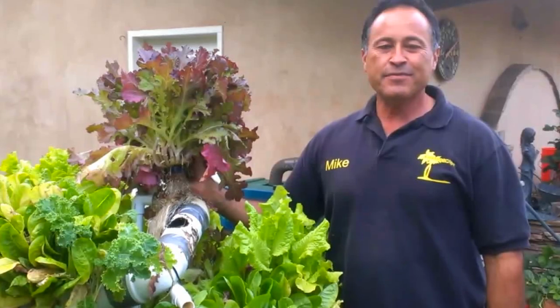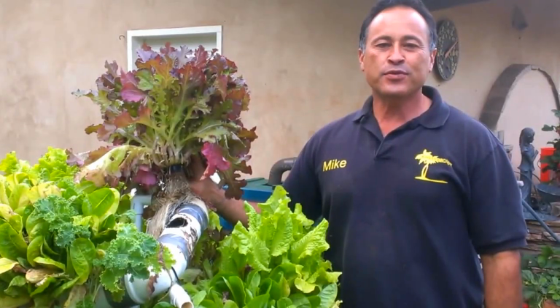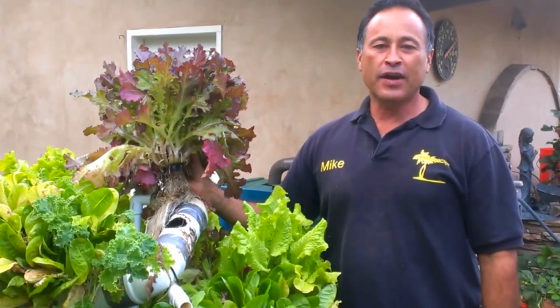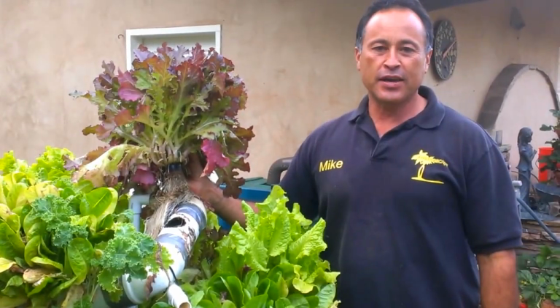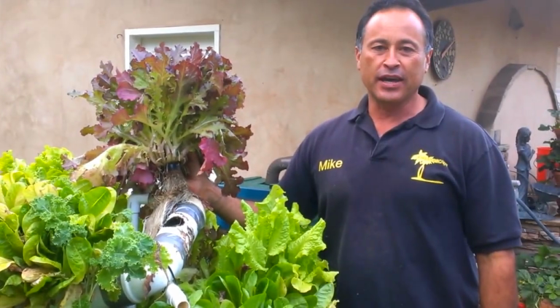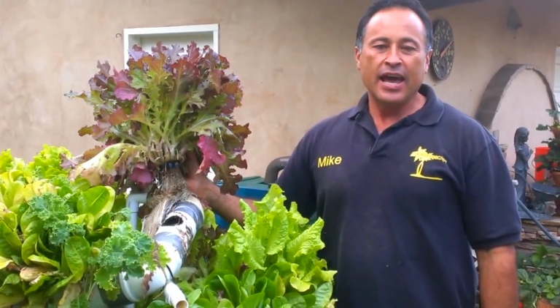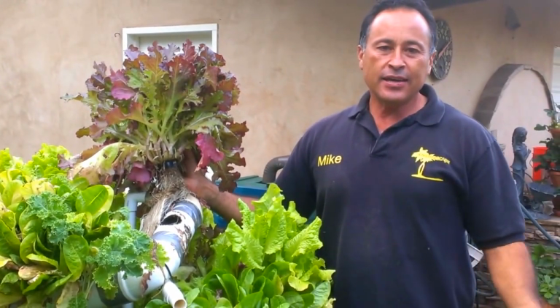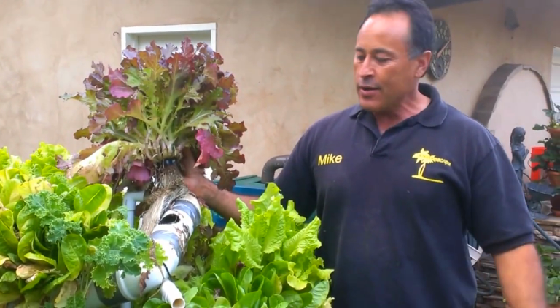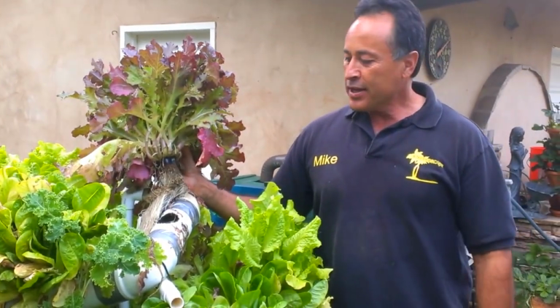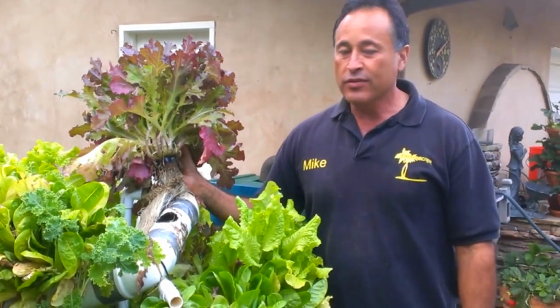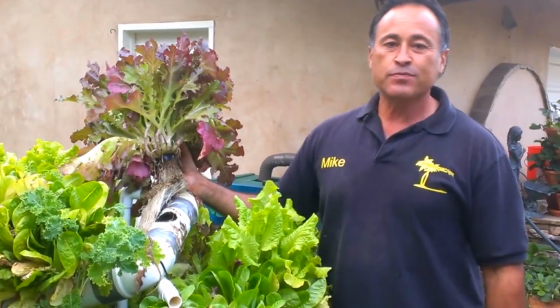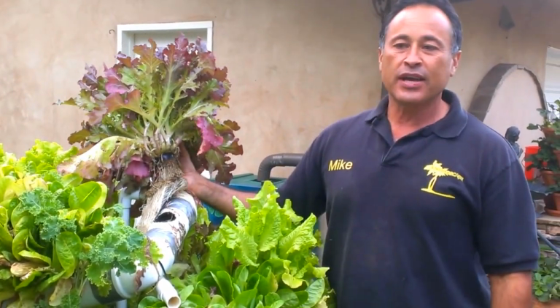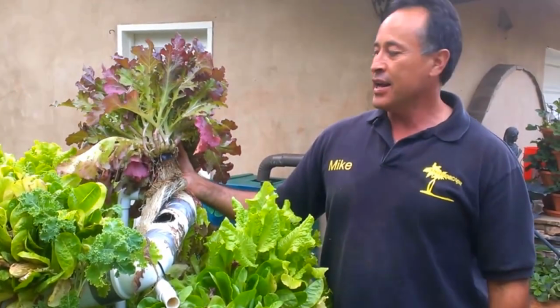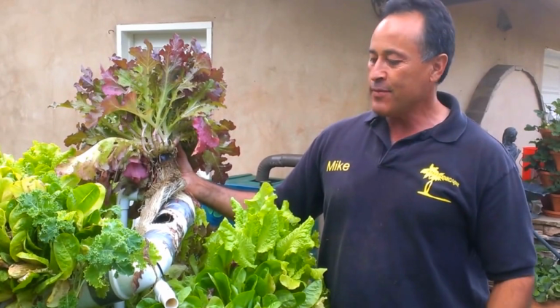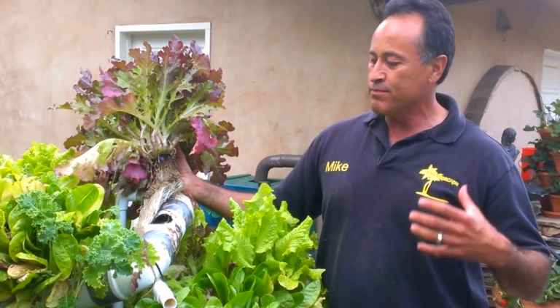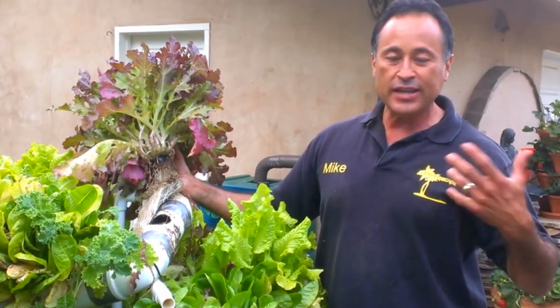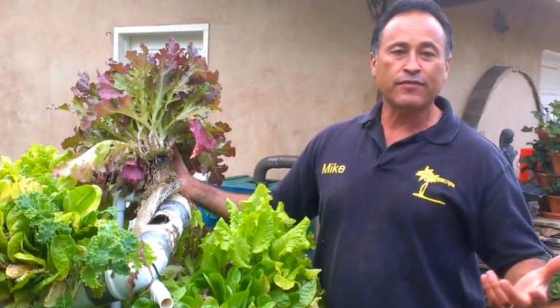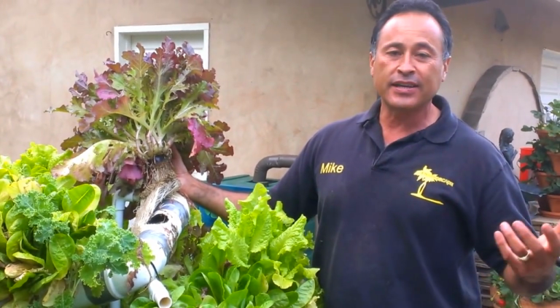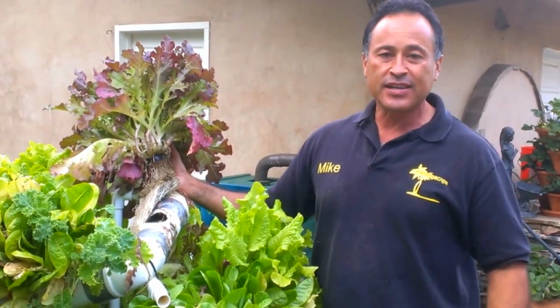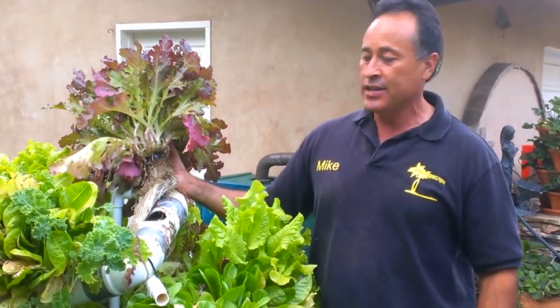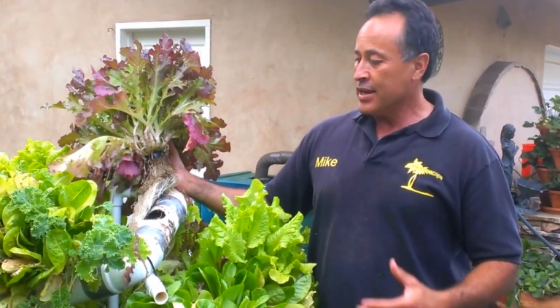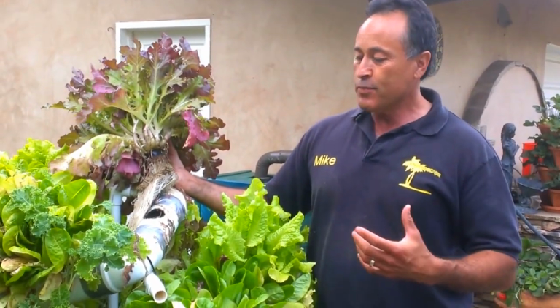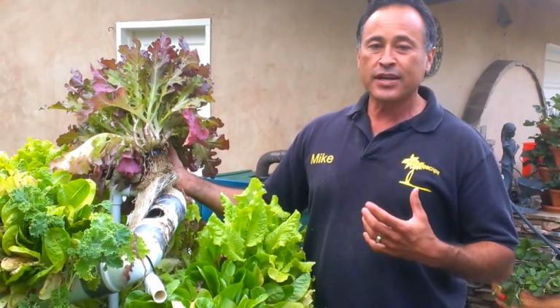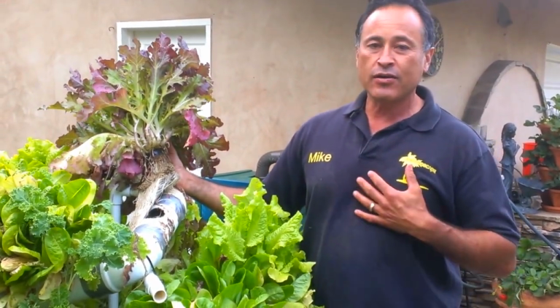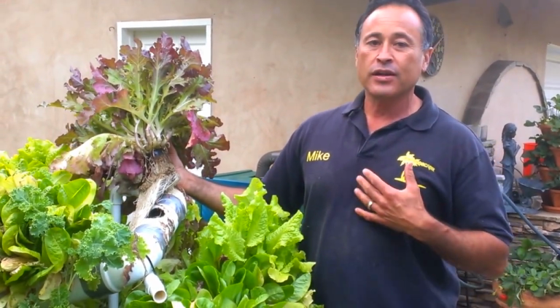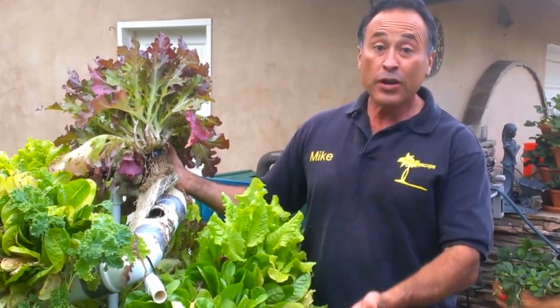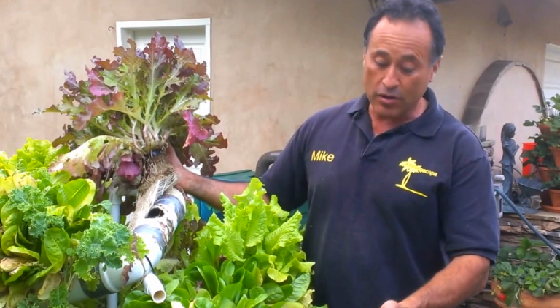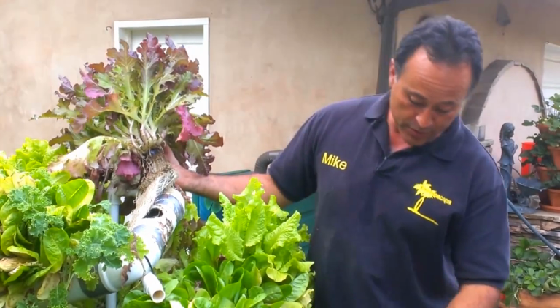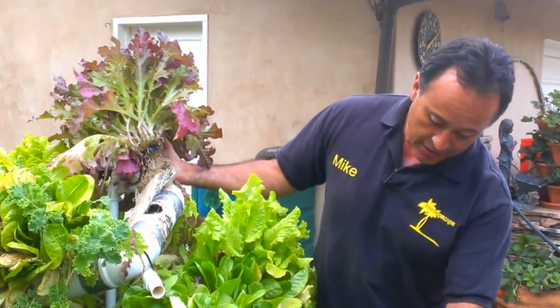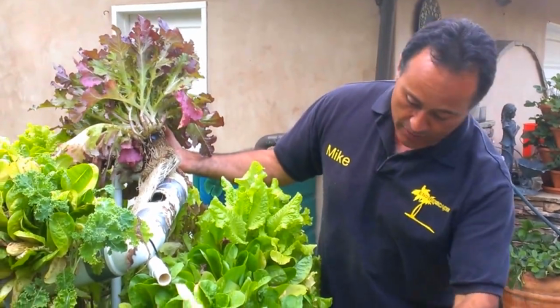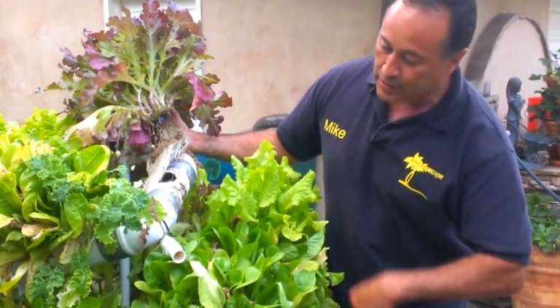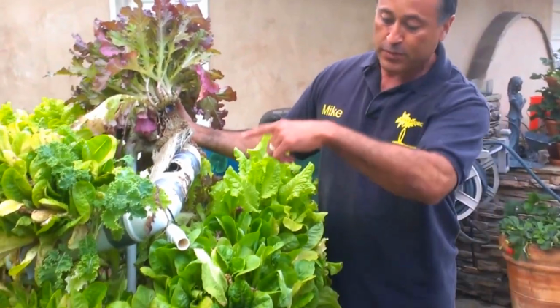Hey, Mike with Enviroscape LA. I was playing around last month and I thought I'm going to create something fun and exciting. So I came up with this thing that I call the pyramid garden because it's kind of shaped like a little pyramid.